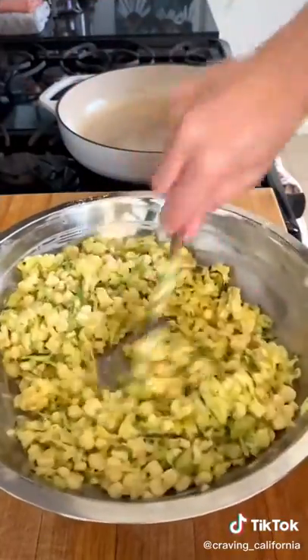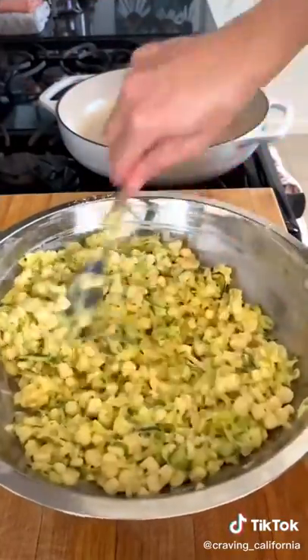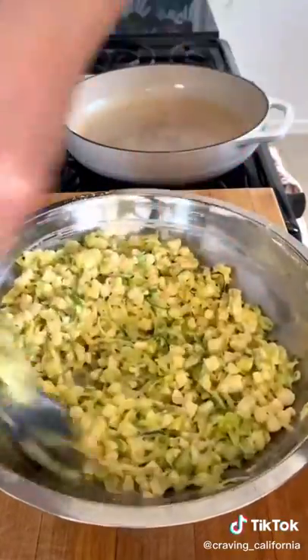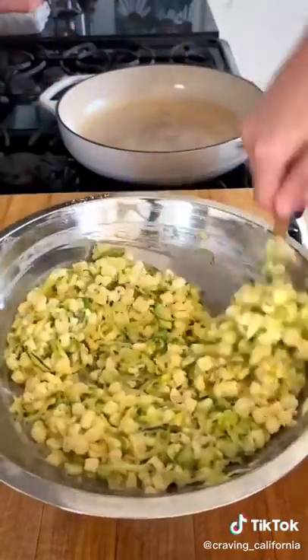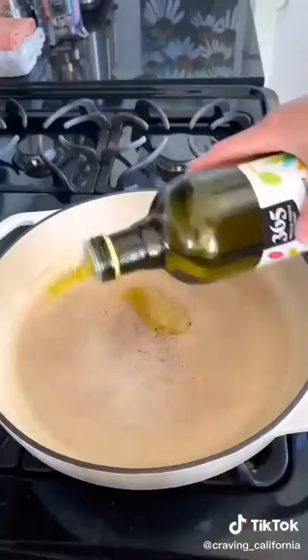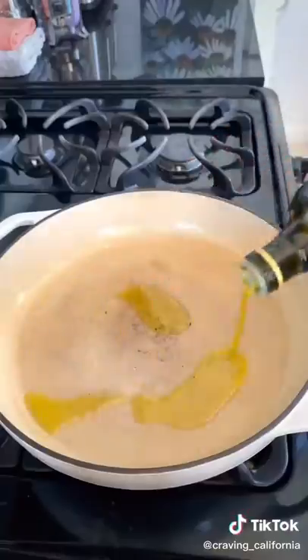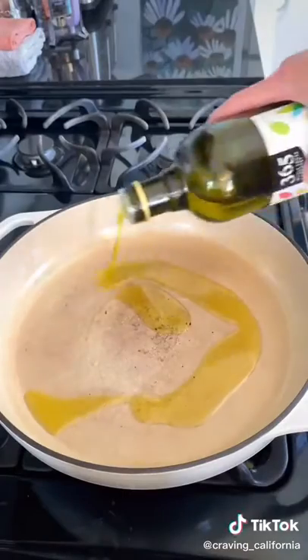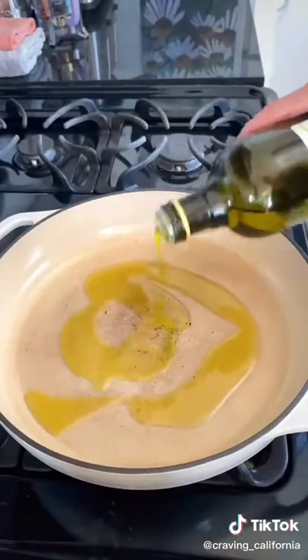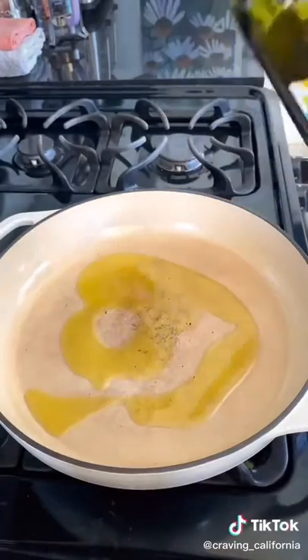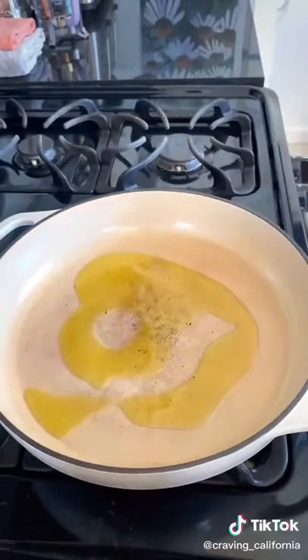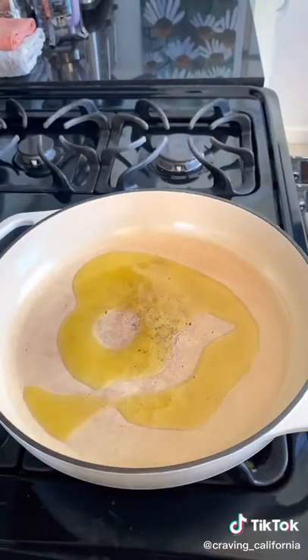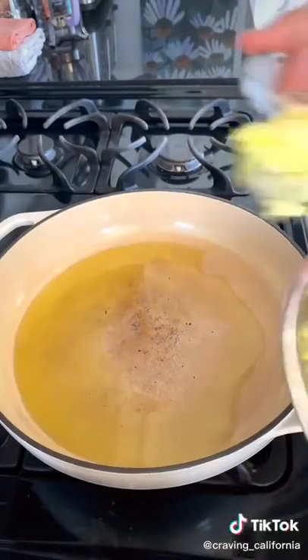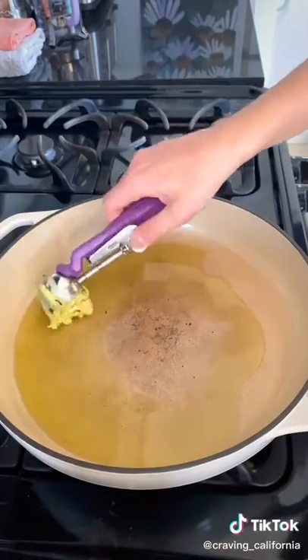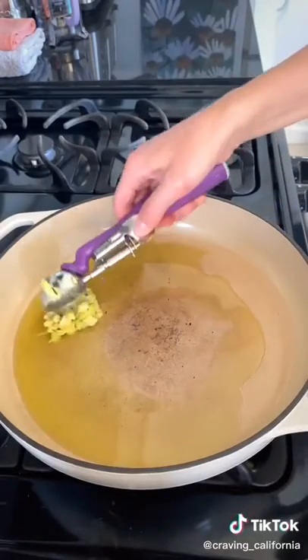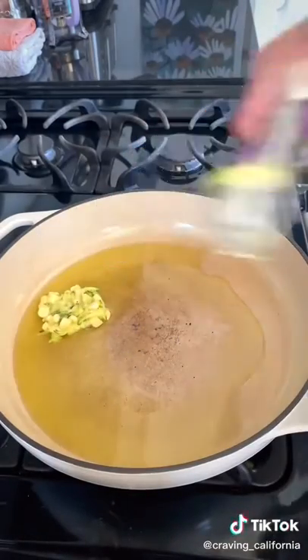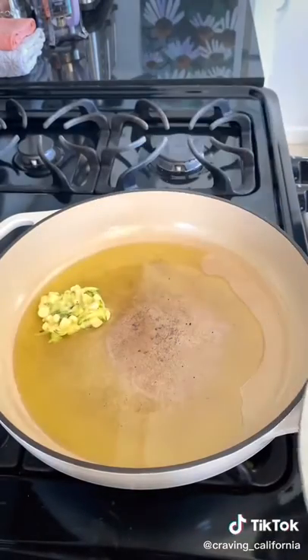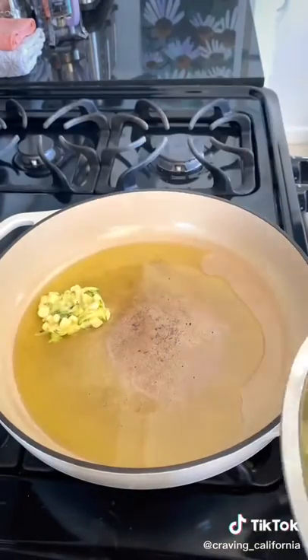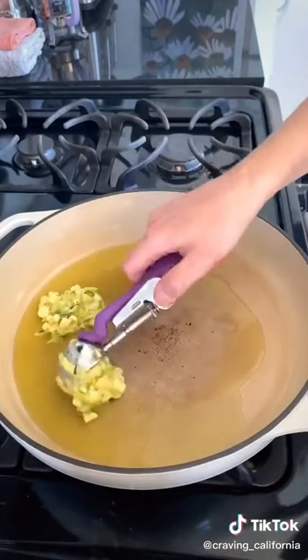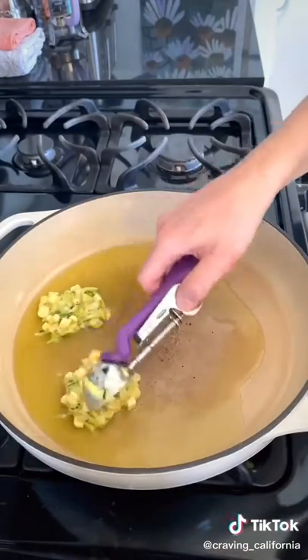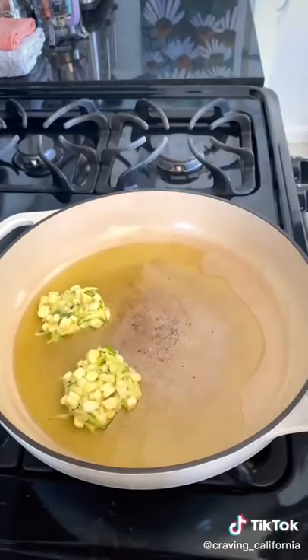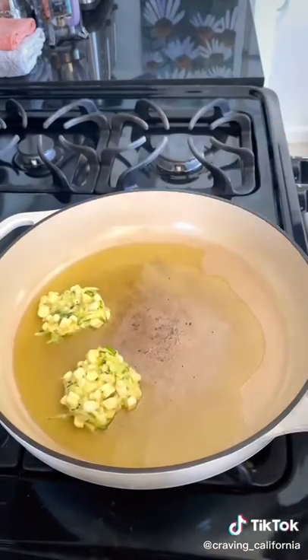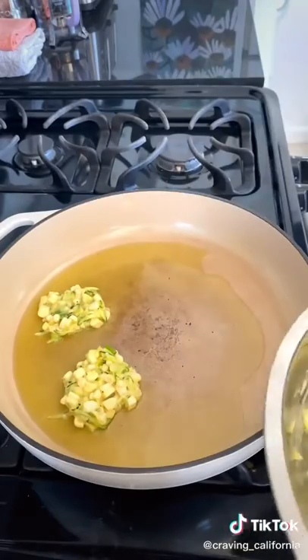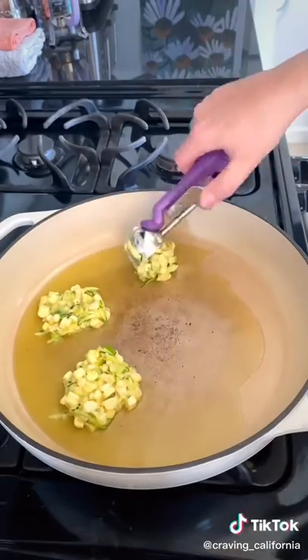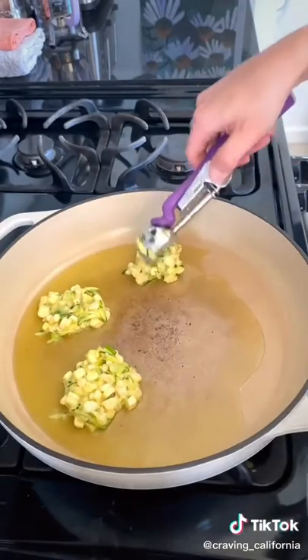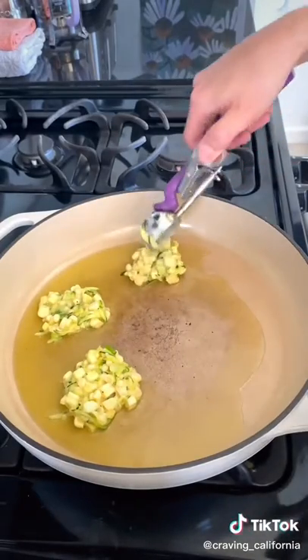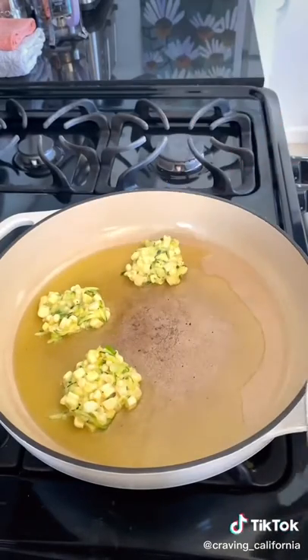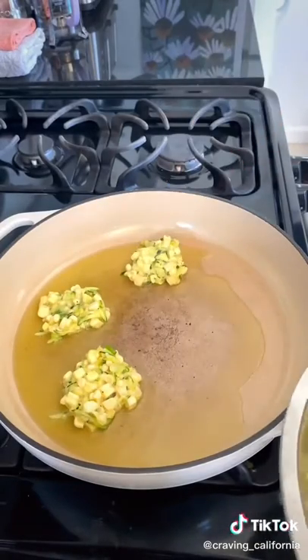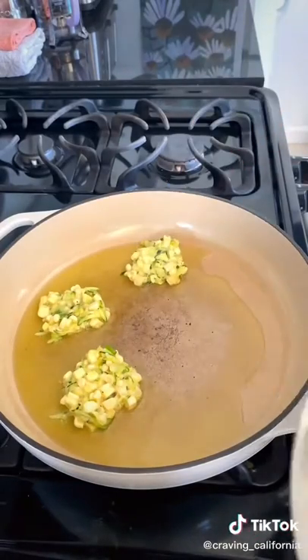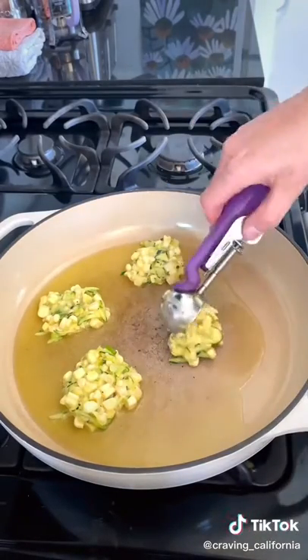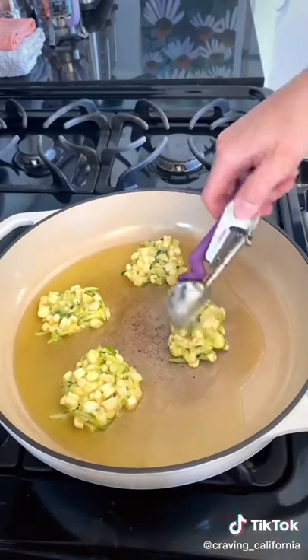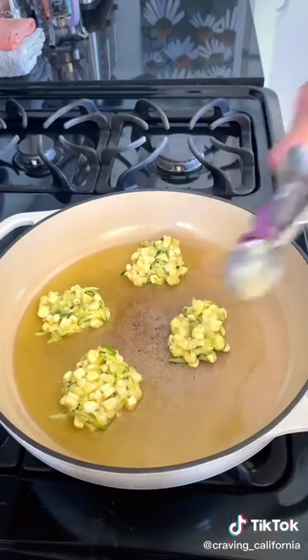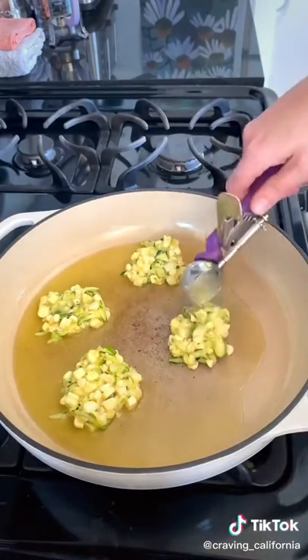Then you're going to drop the fritters into a hot pan with olive oil. You can use a little cookie scoop to do this, or a quarter cup measuring cup, or even just two spoons.